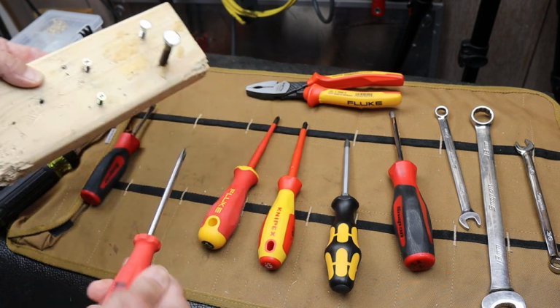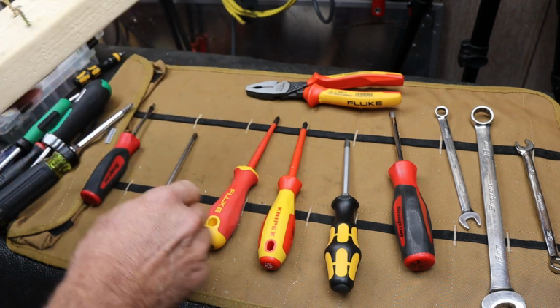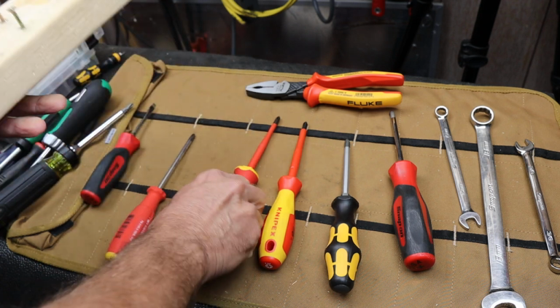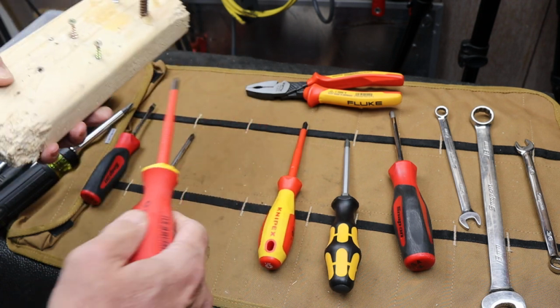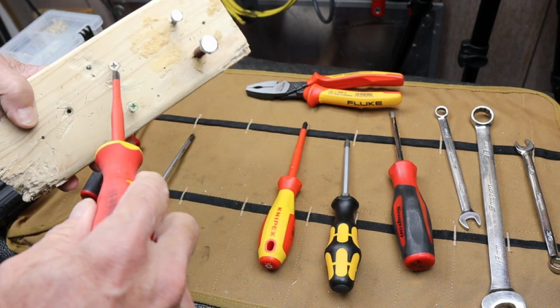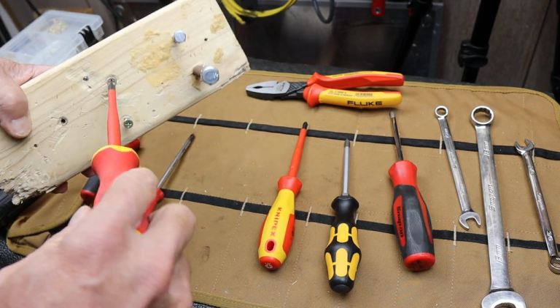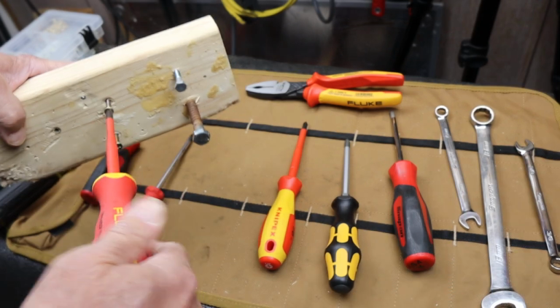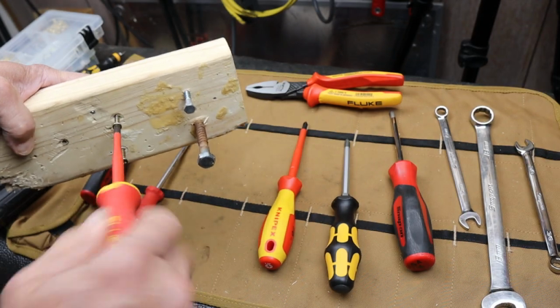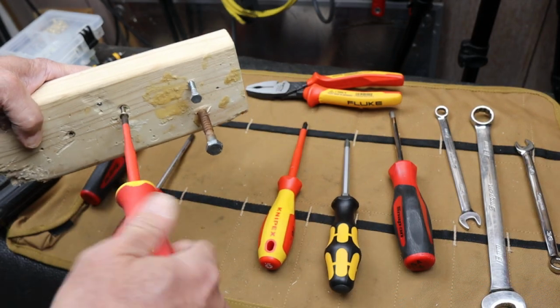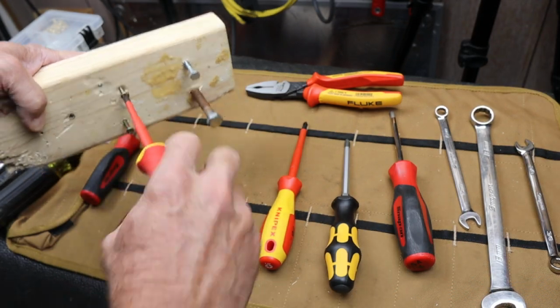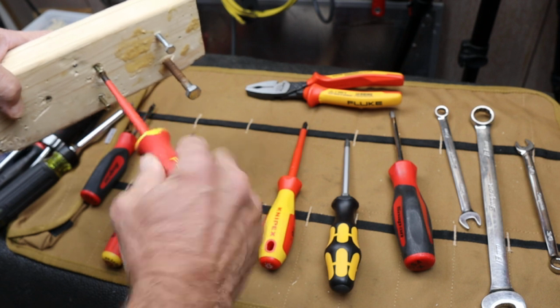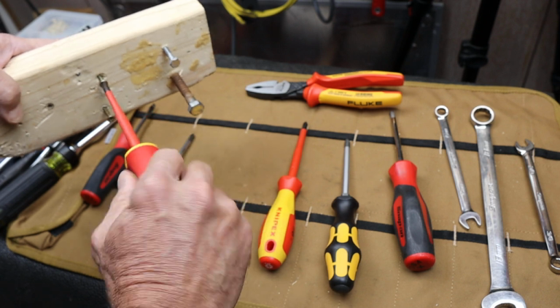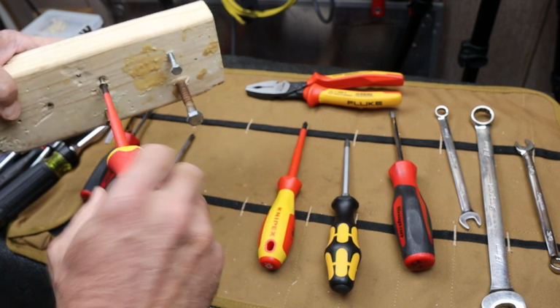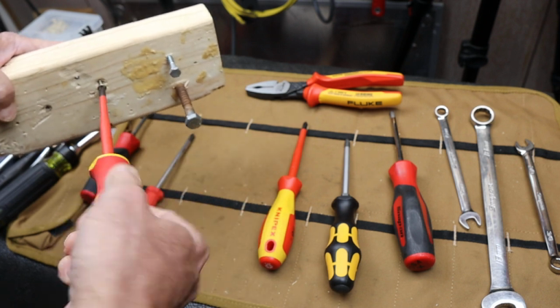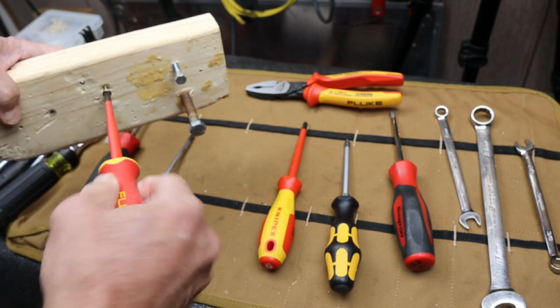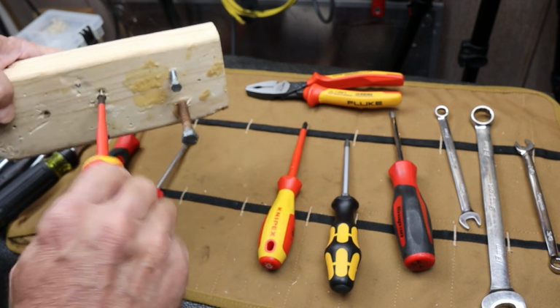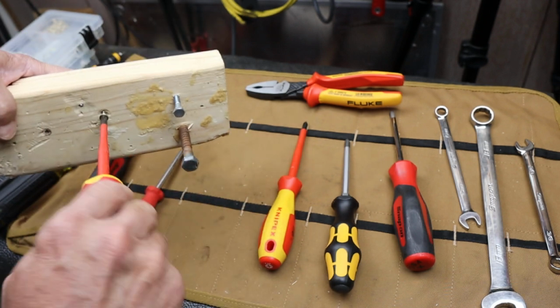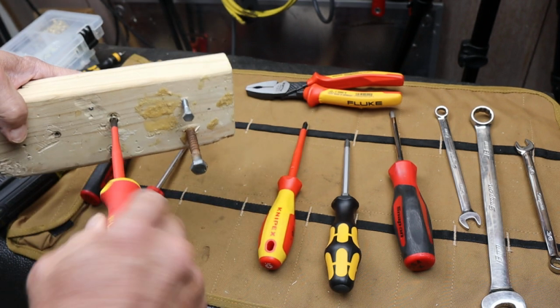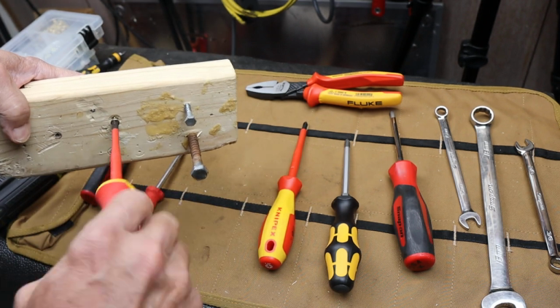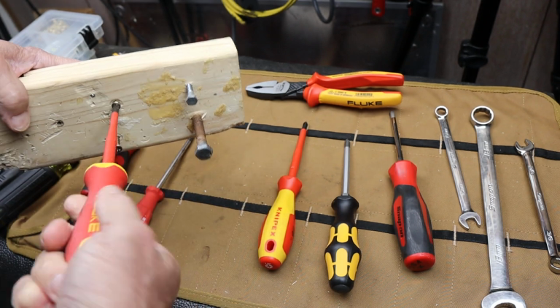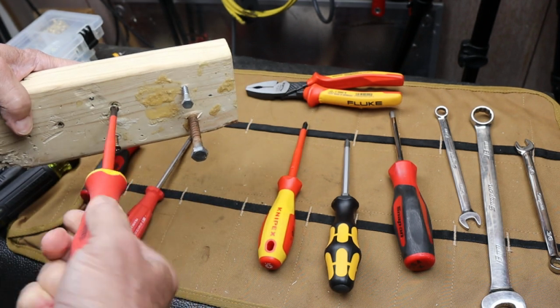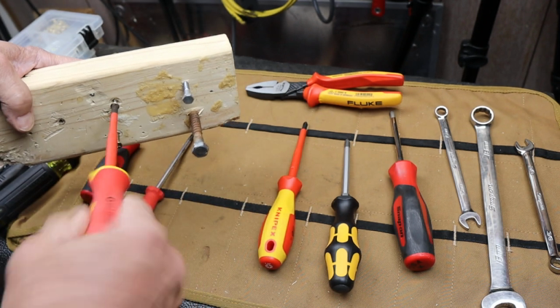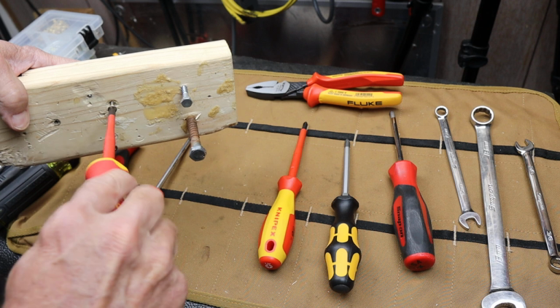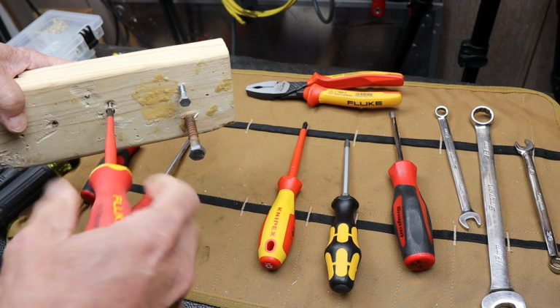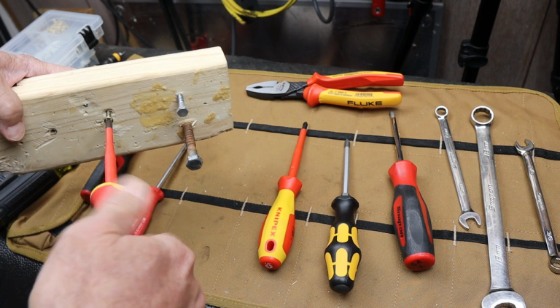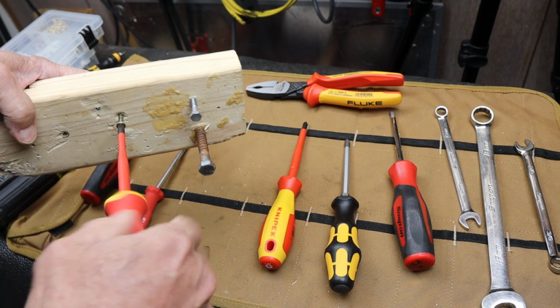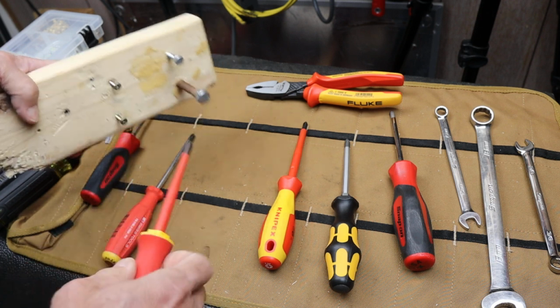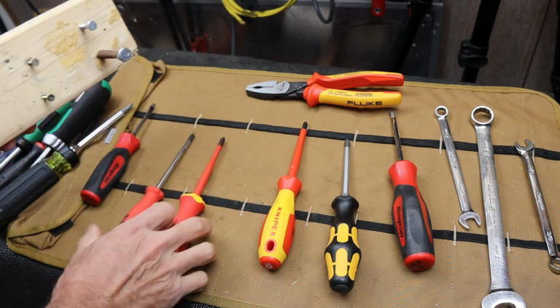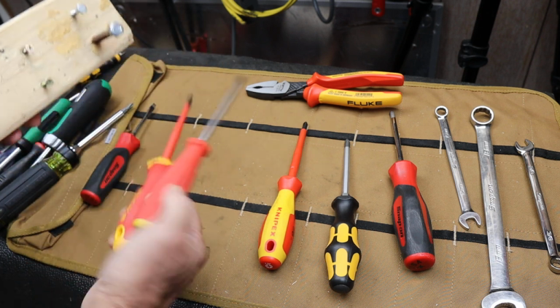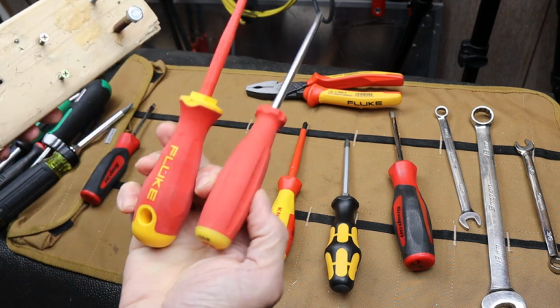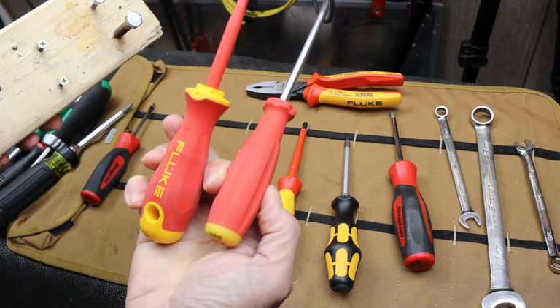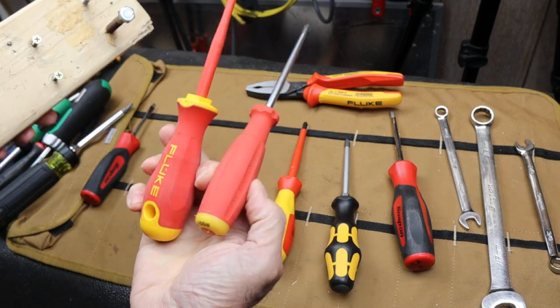I was doing some of my own testing on these different screwdrivers — interested in how they felt in my wrist and hand and when I started to fatigue. But I noticed something else: these two score way high.